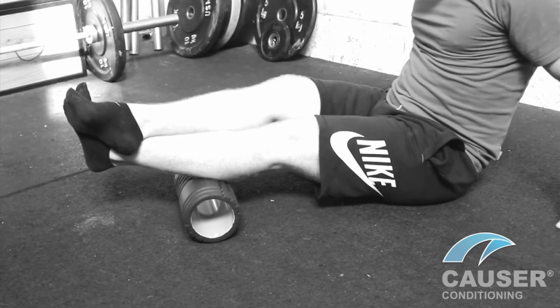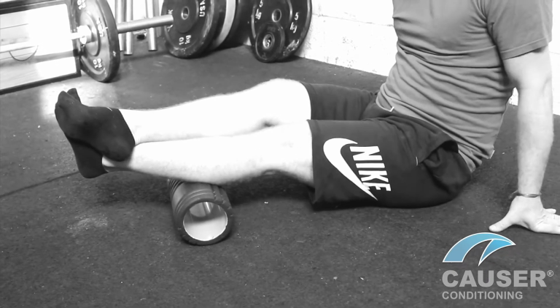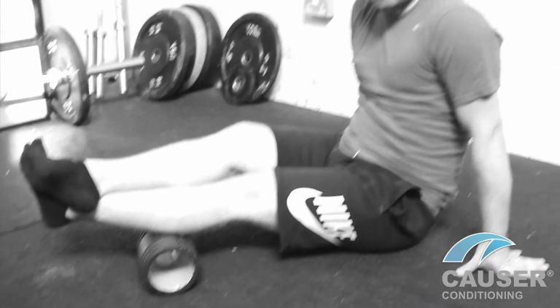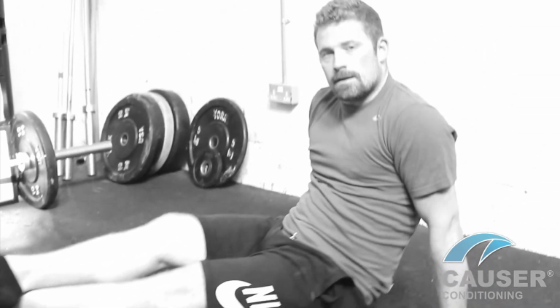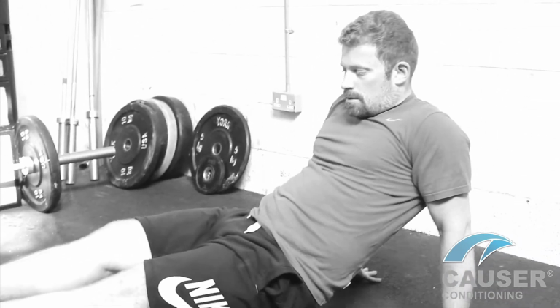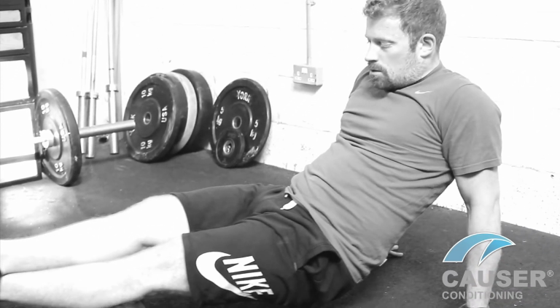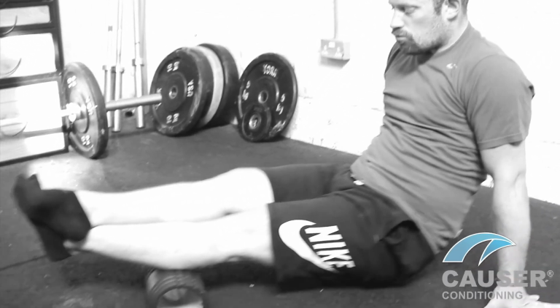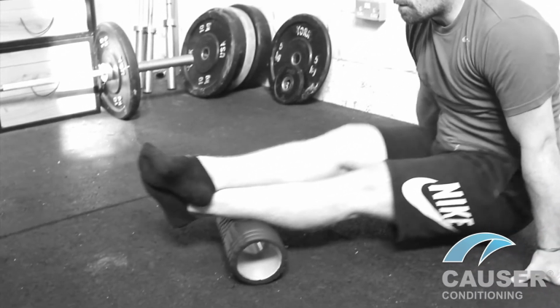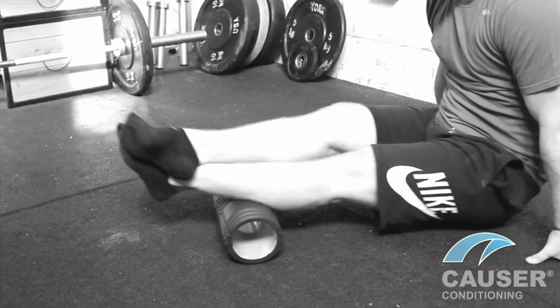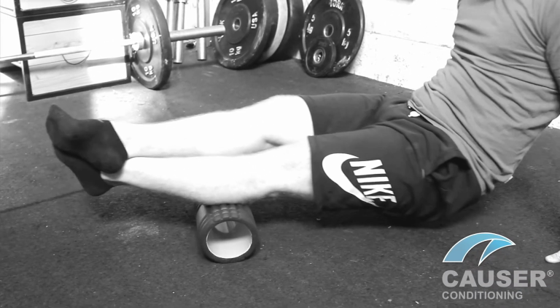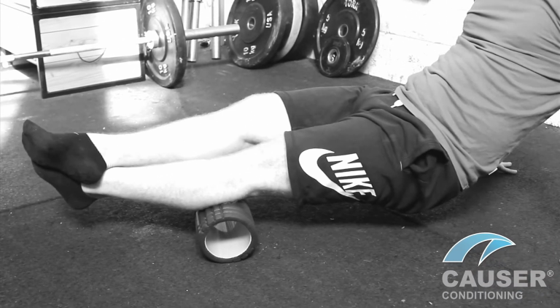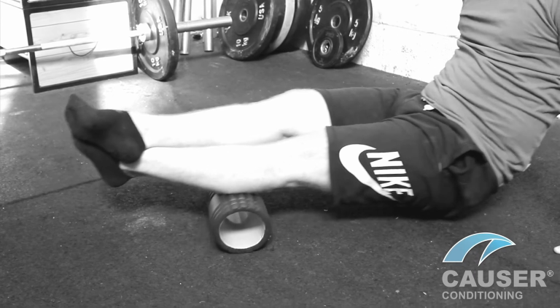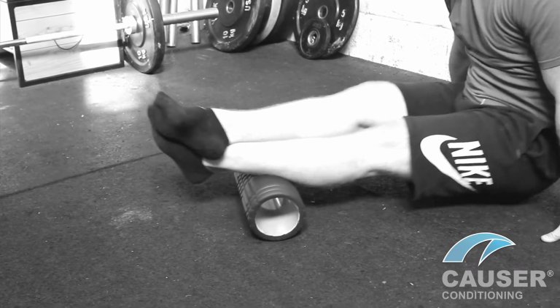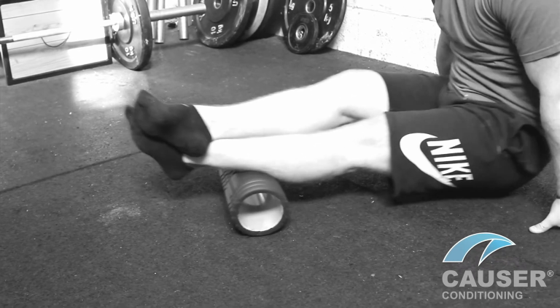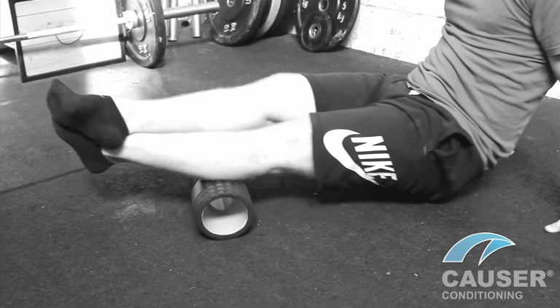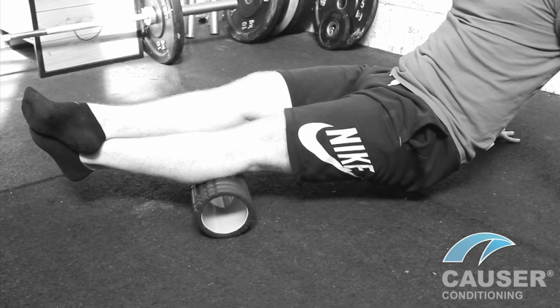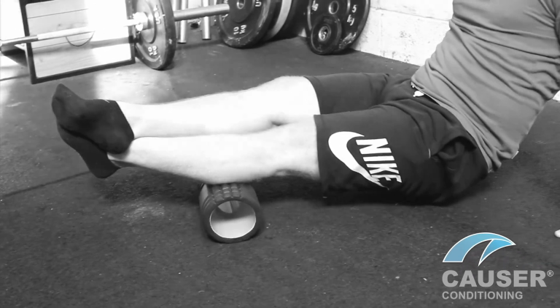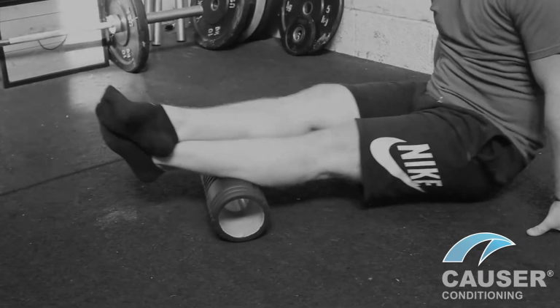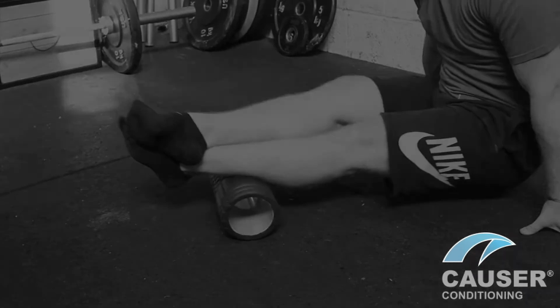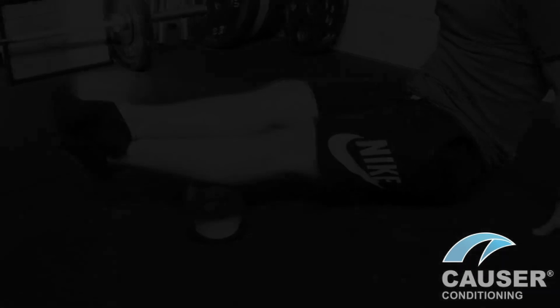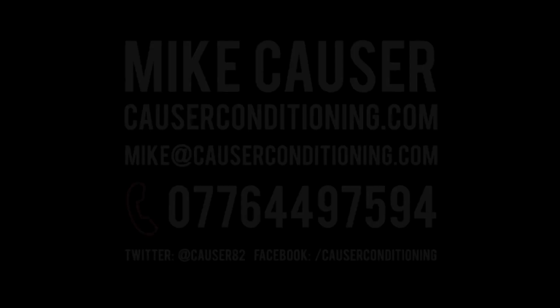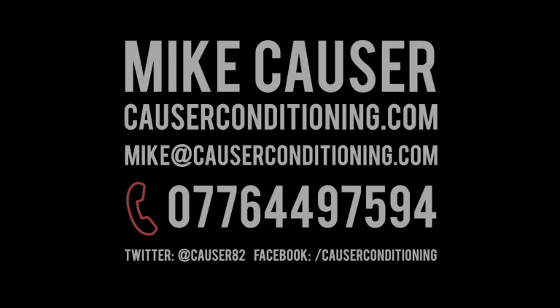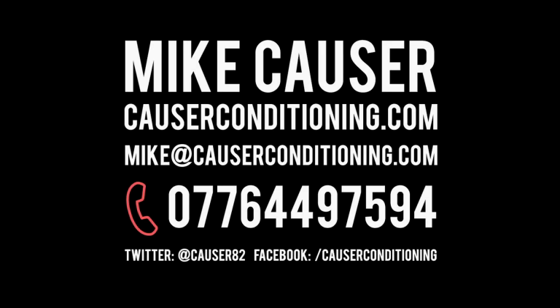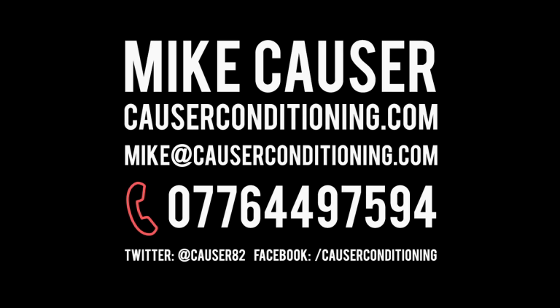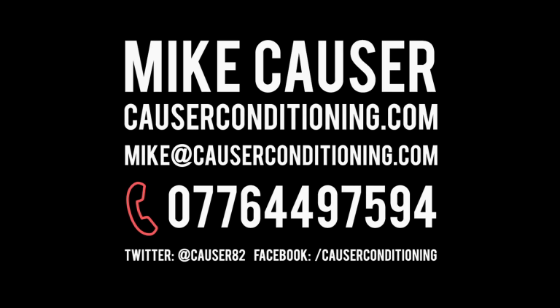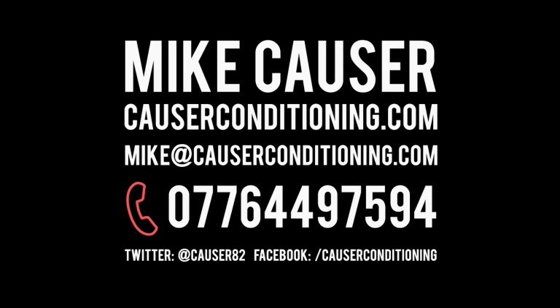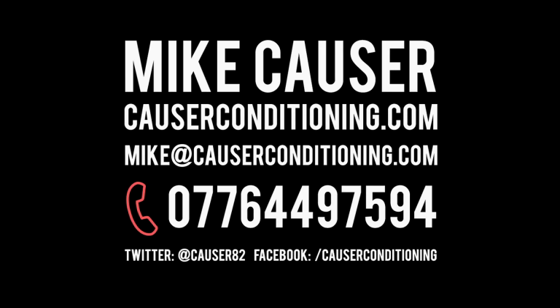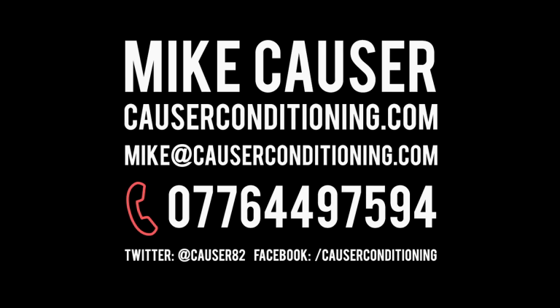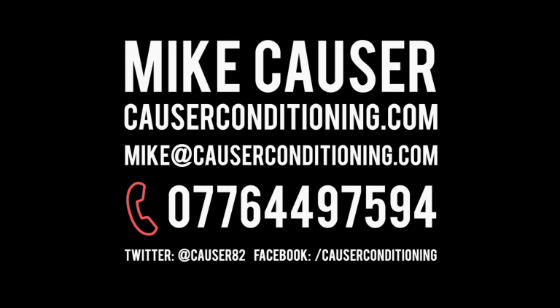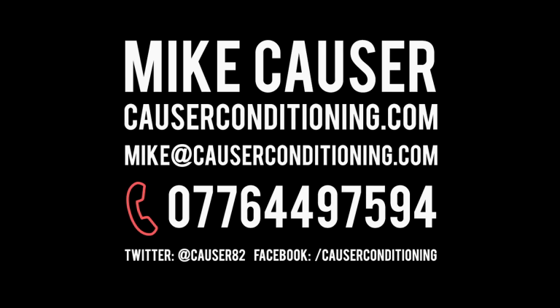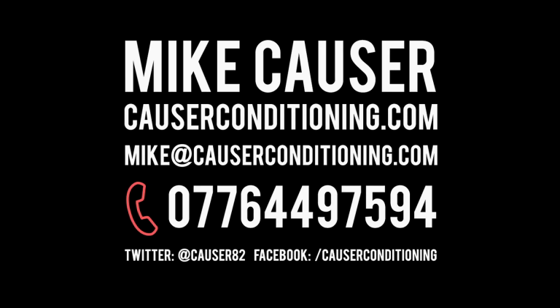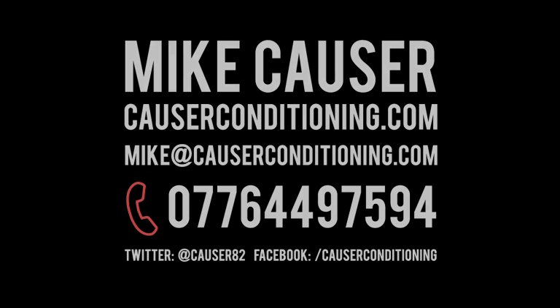Just crossing over the legs, roll right up onto the glutes.